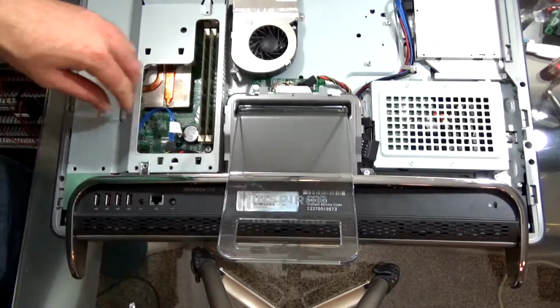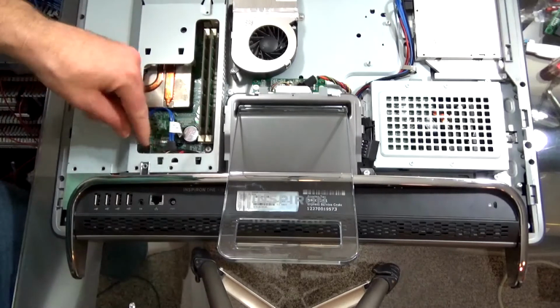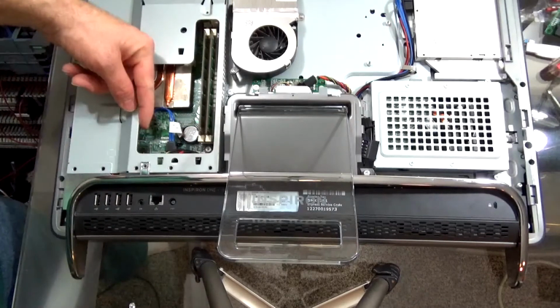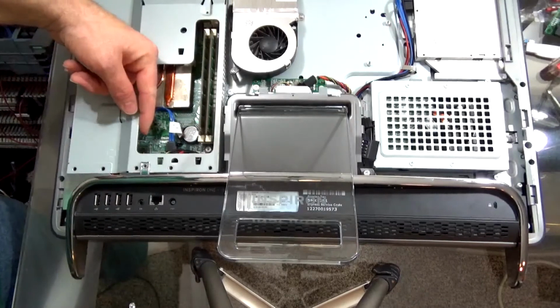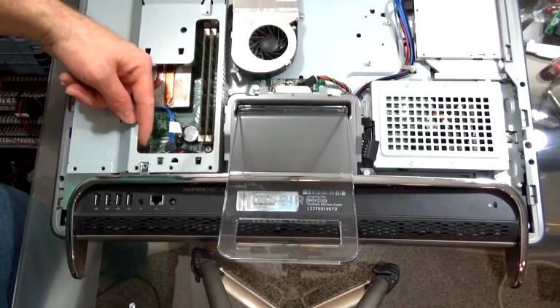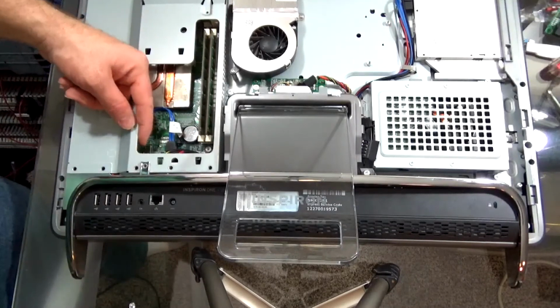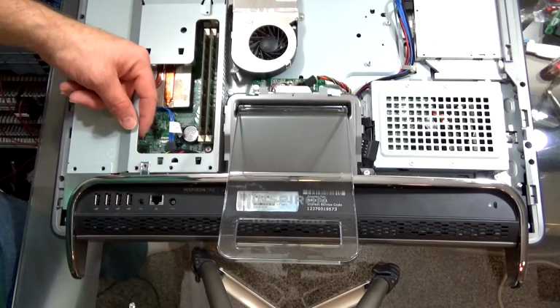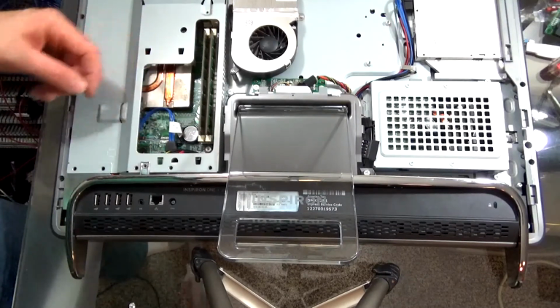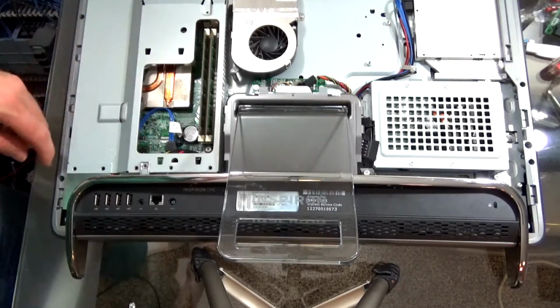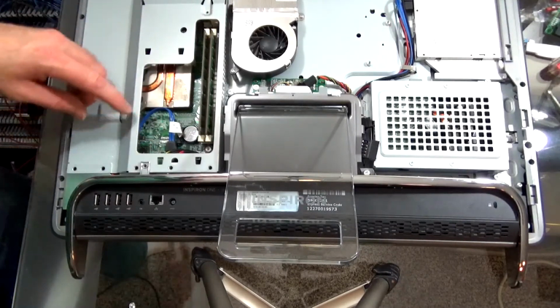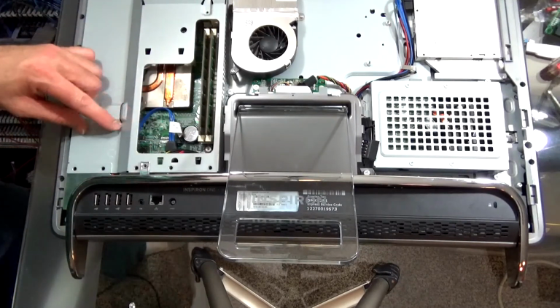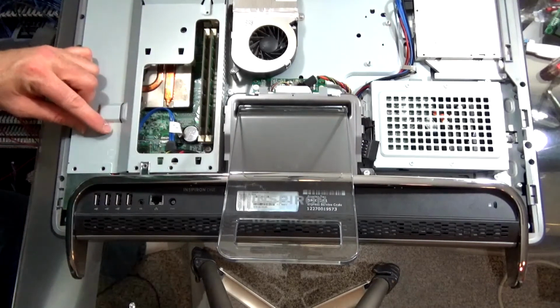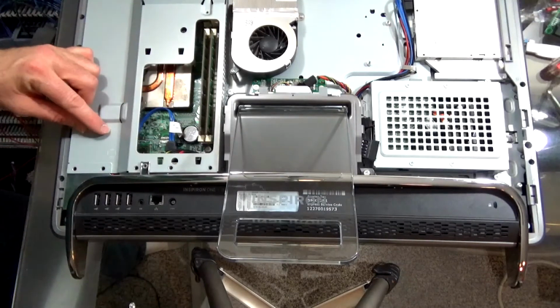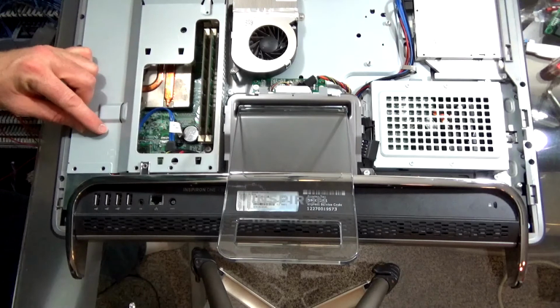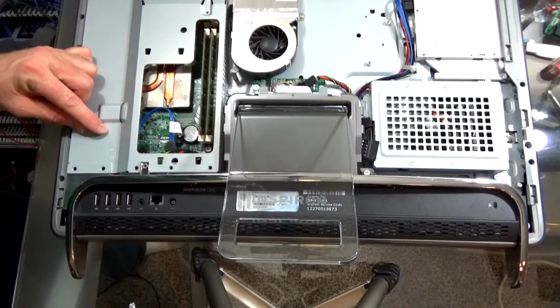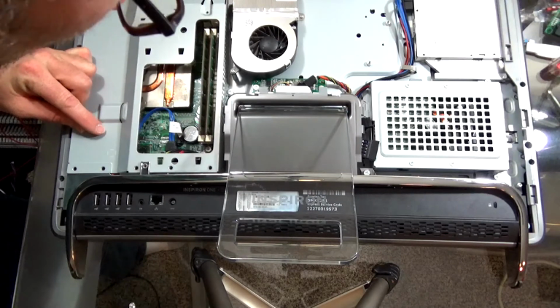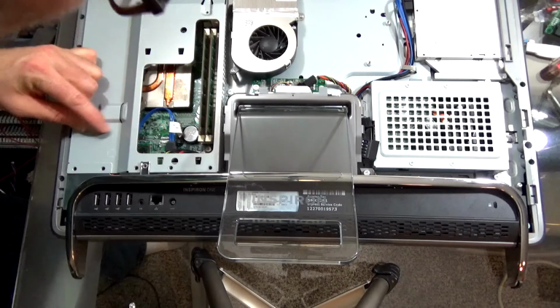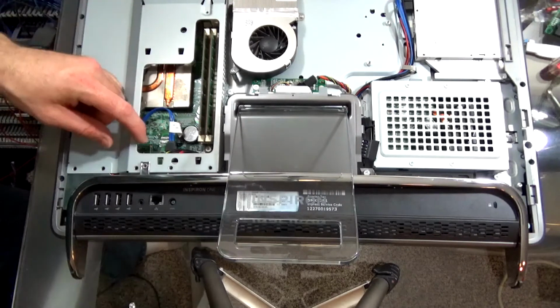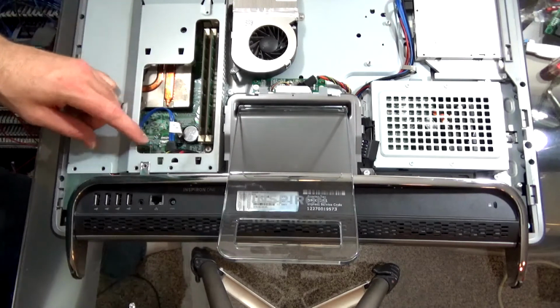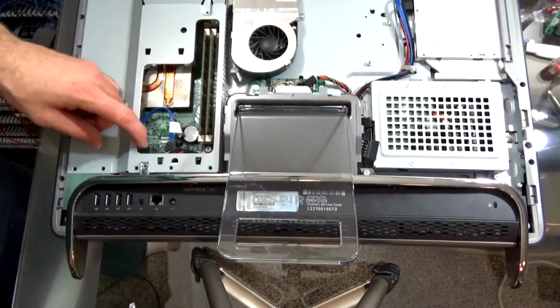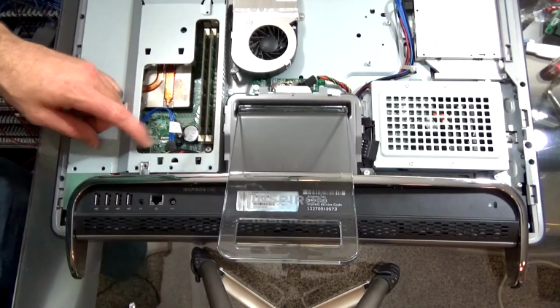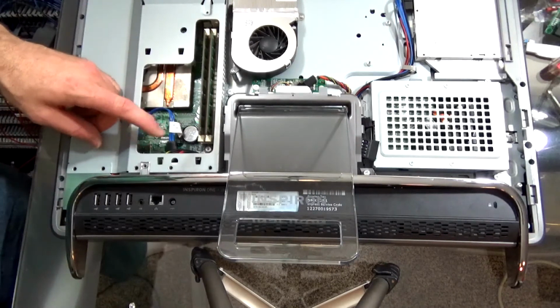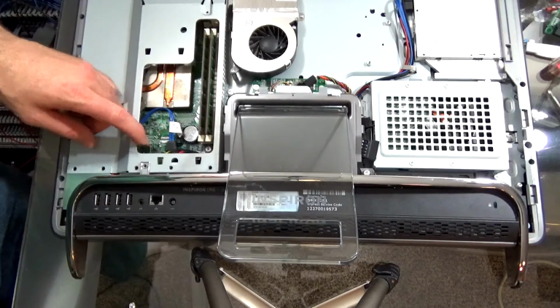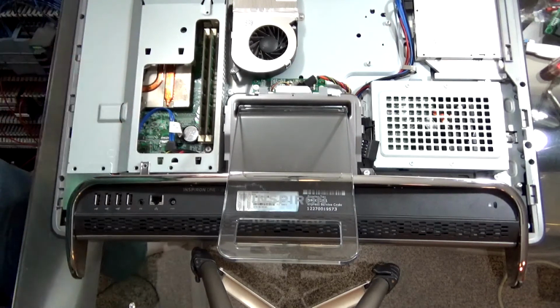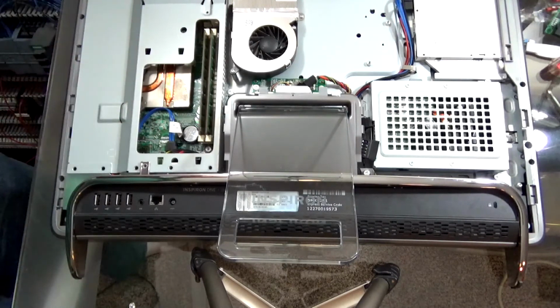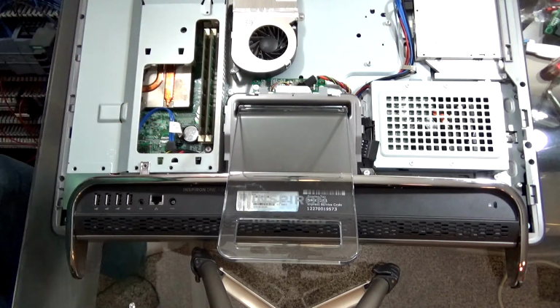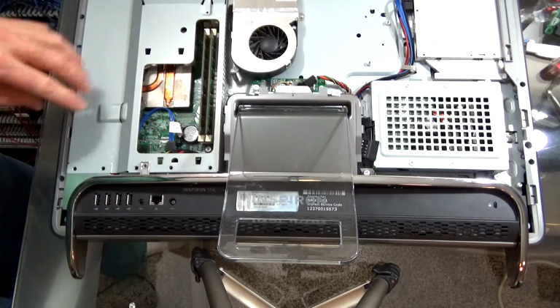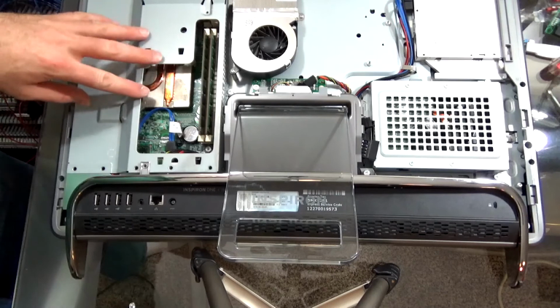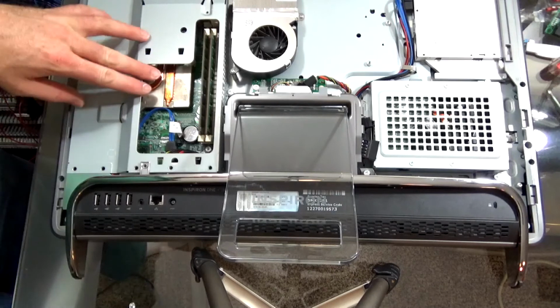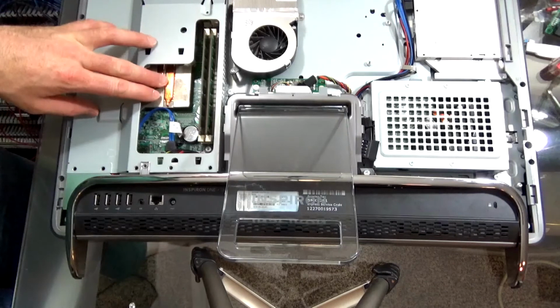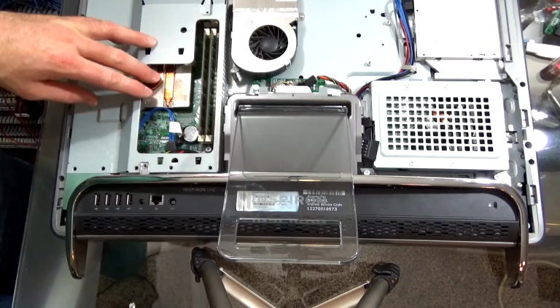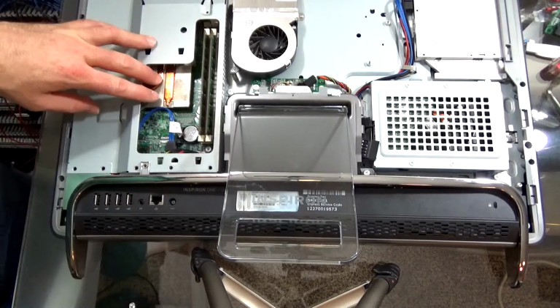Looks like the GPU is right here. If that is the GPU, there's no cooling on it, so I'm hoping the thing is not burned up.